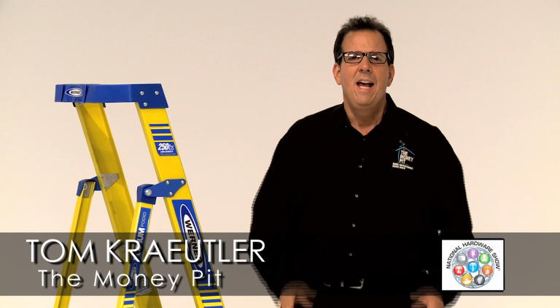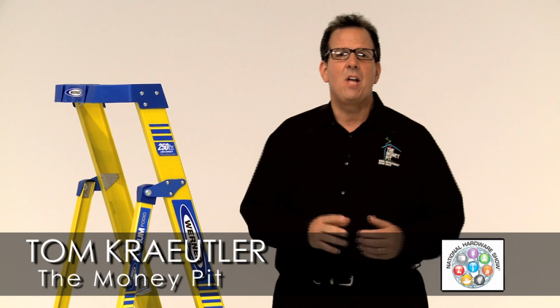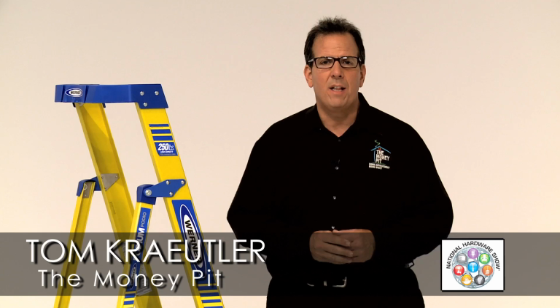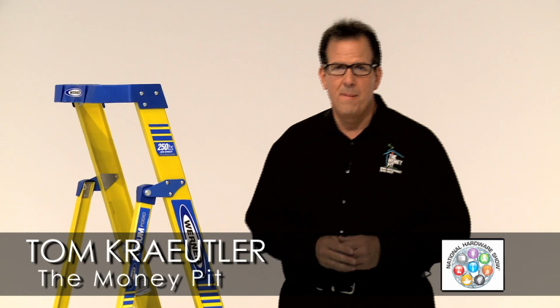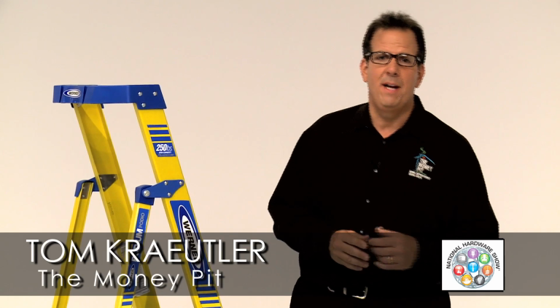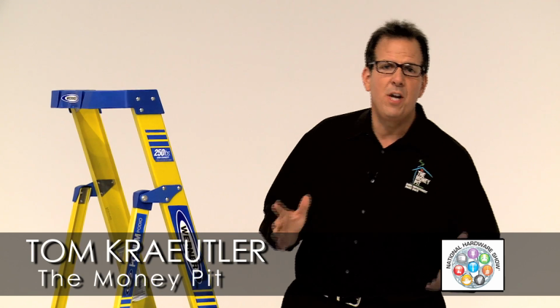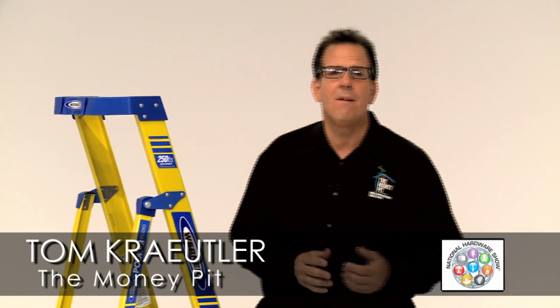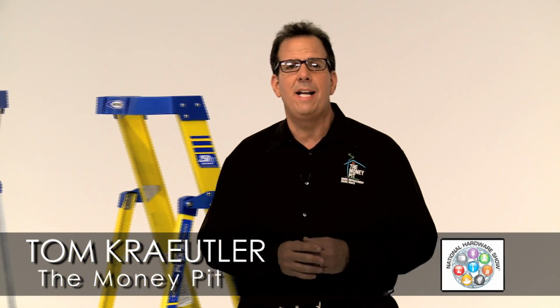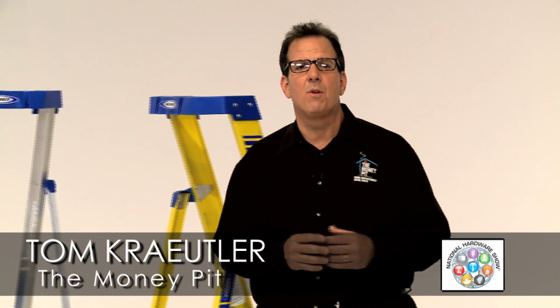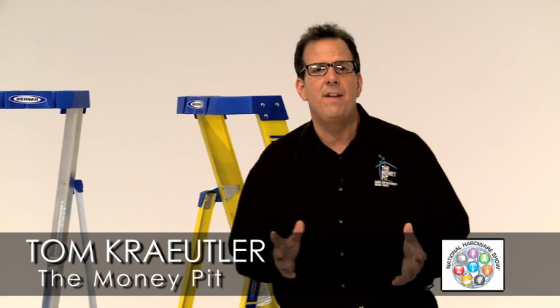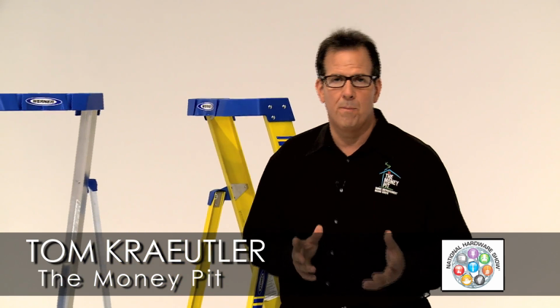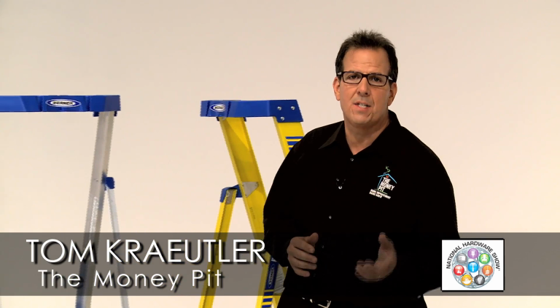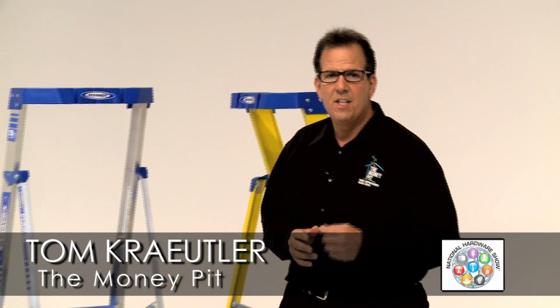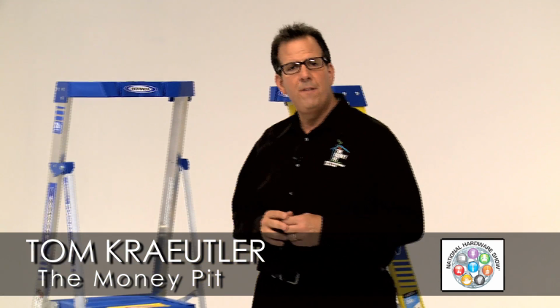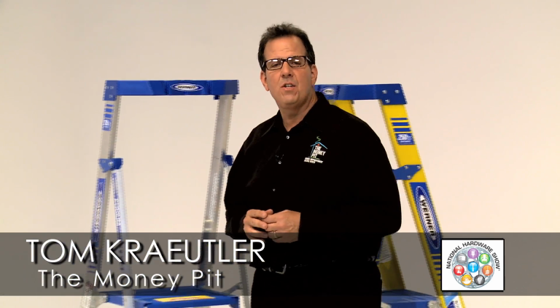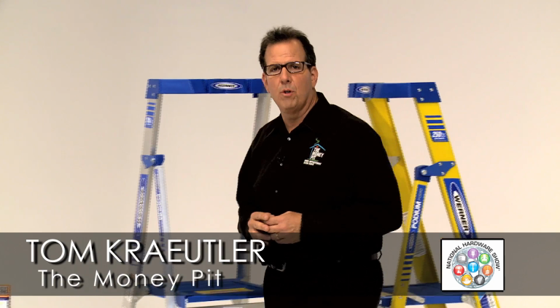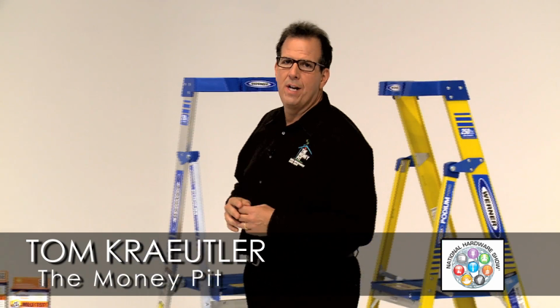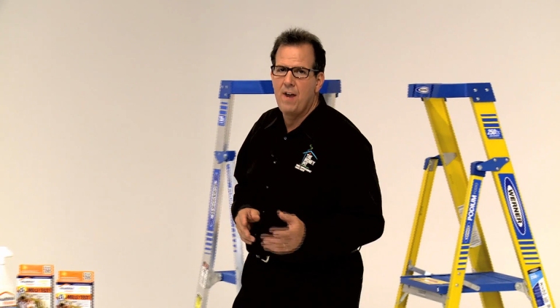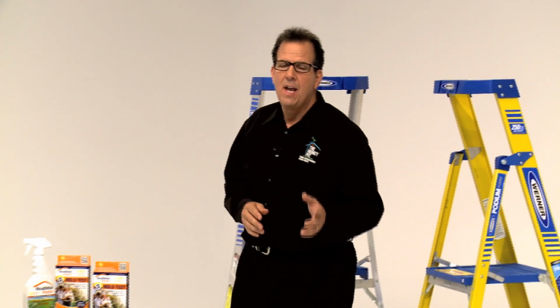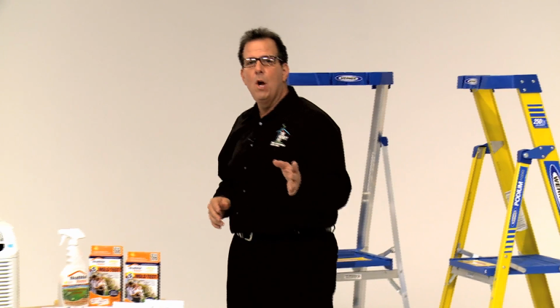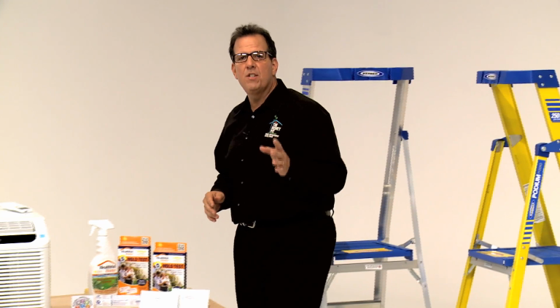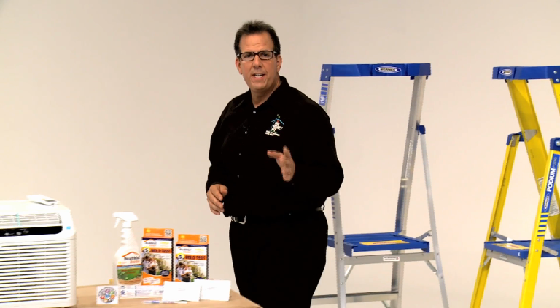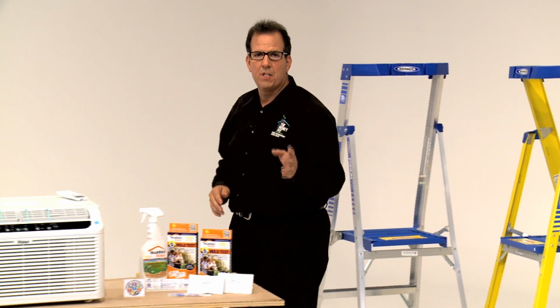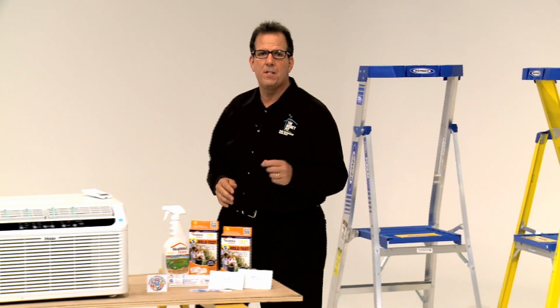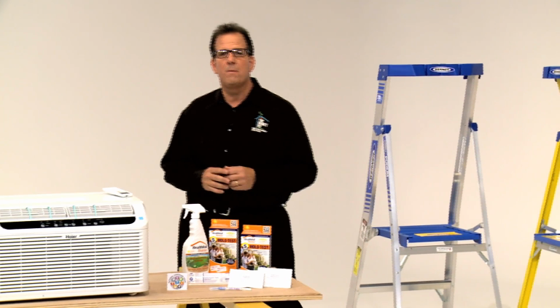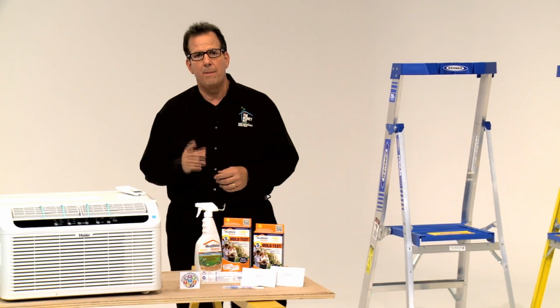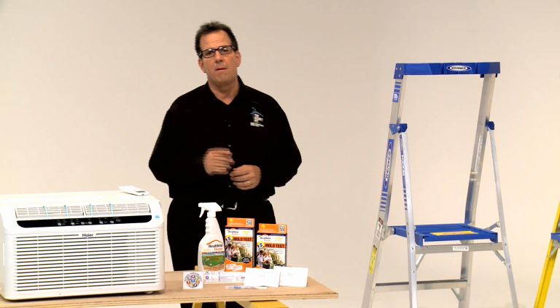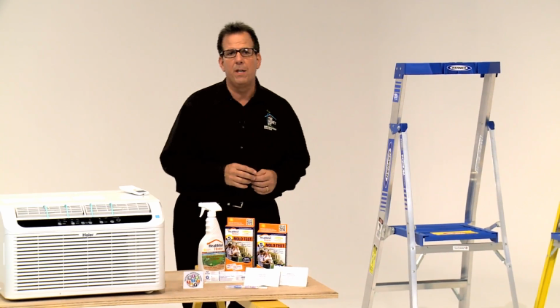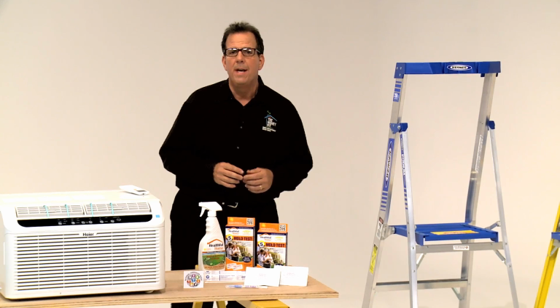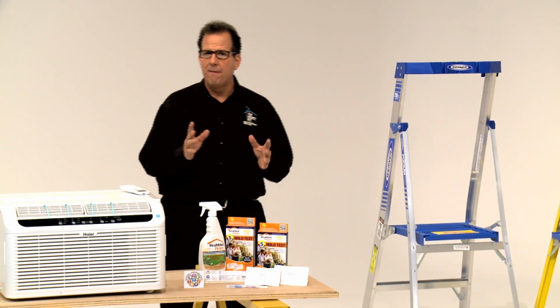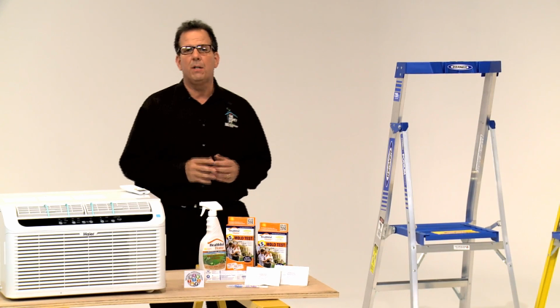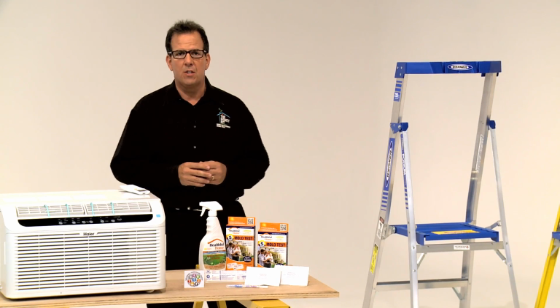Hey, it's Tom Kreitler from The Money Pit. I'm checking out the latest and most innovative home products at the 2015 National Hardware Show in Las Vegas. I spent 20 years as a professional home inspector, and let me tell you, mold in a home can be a very serious concern.